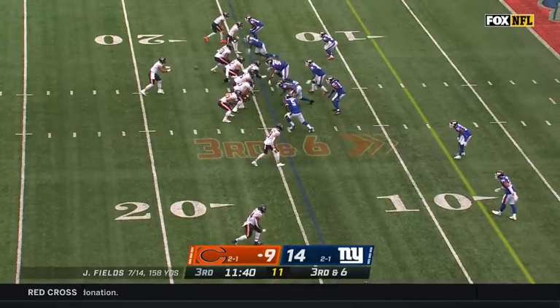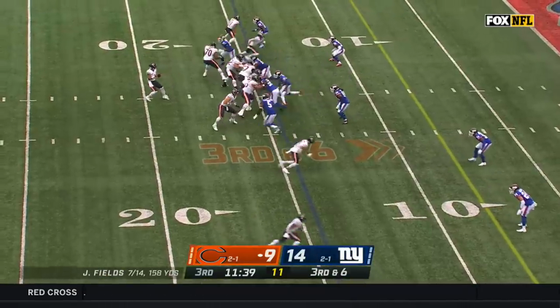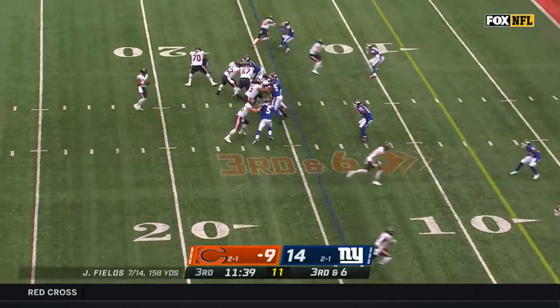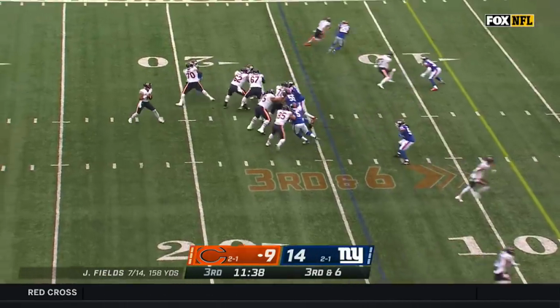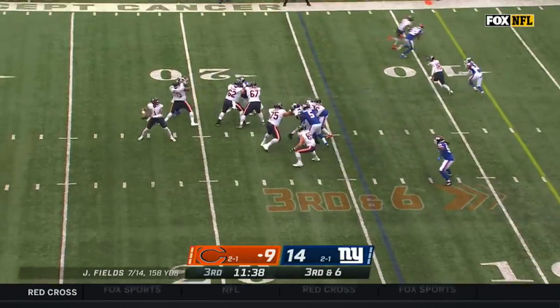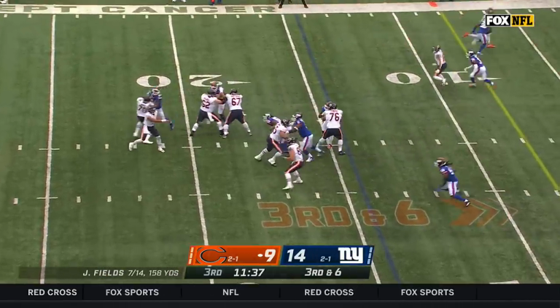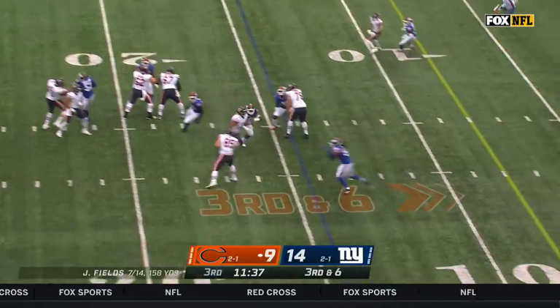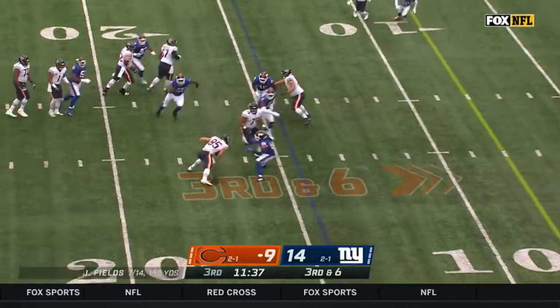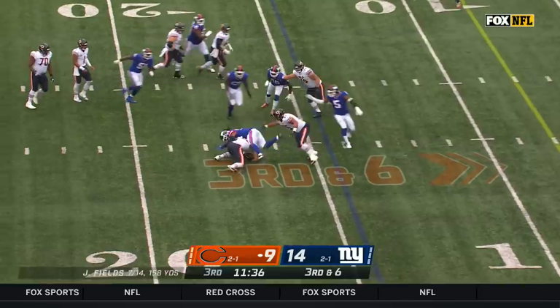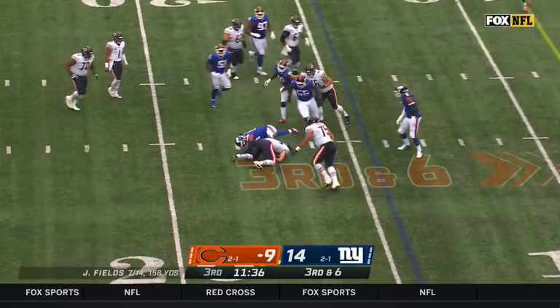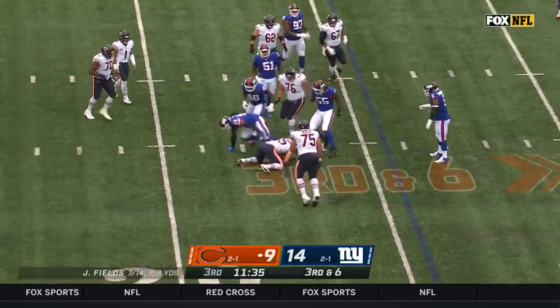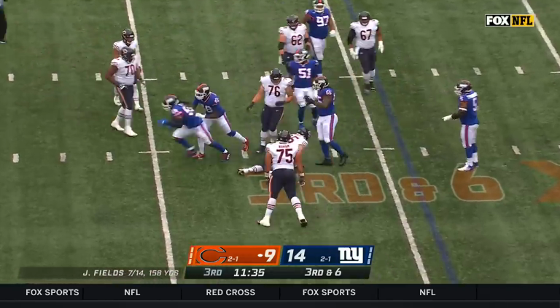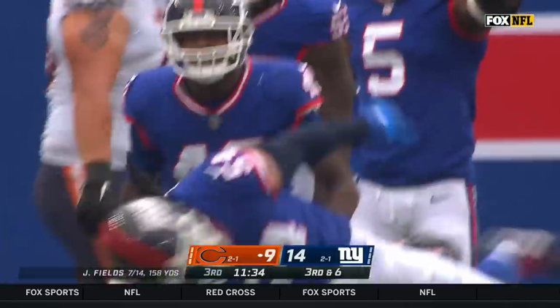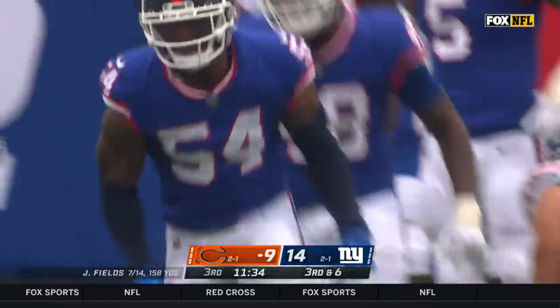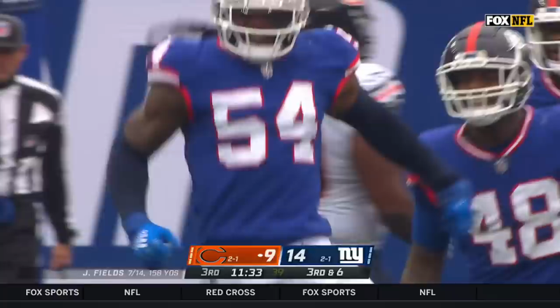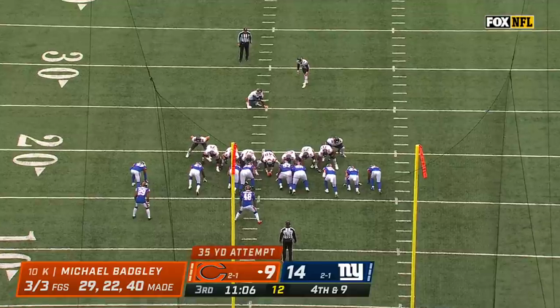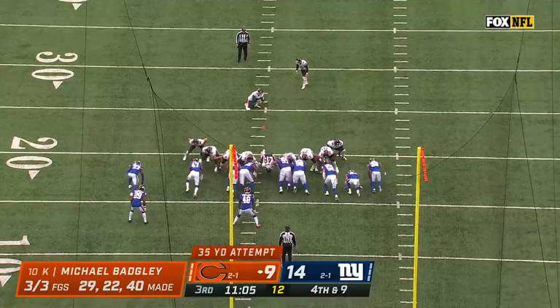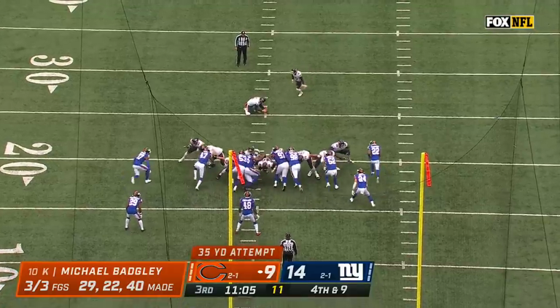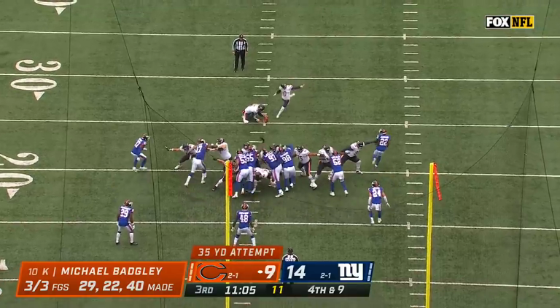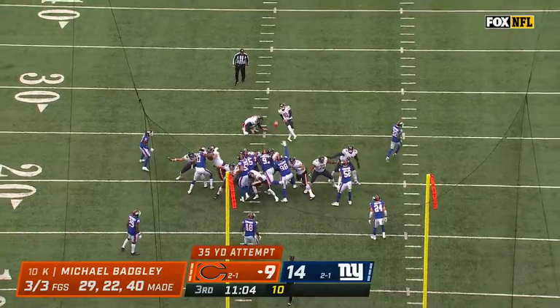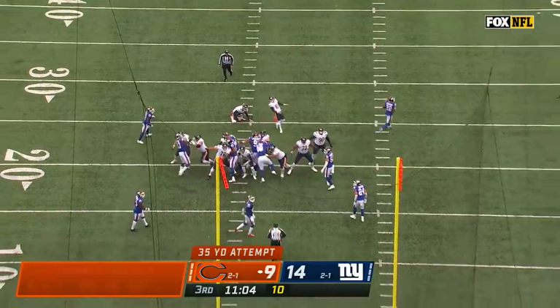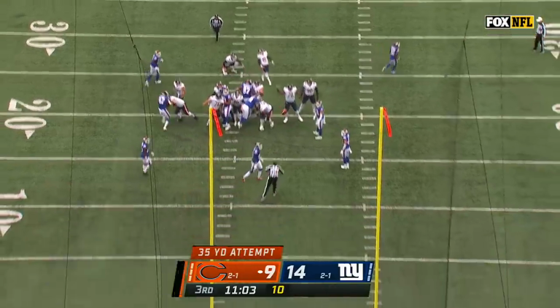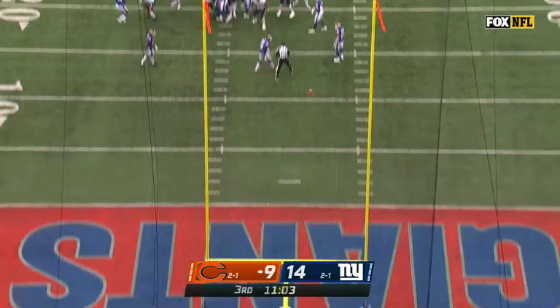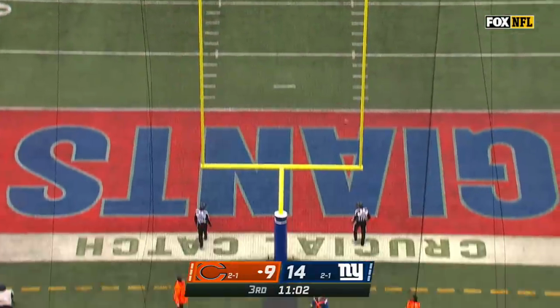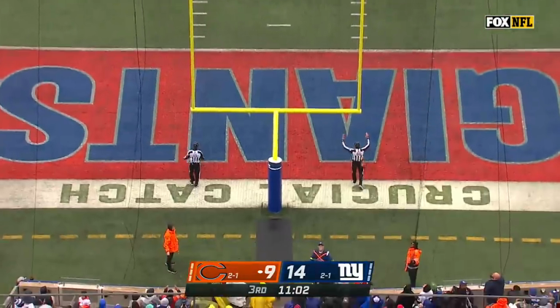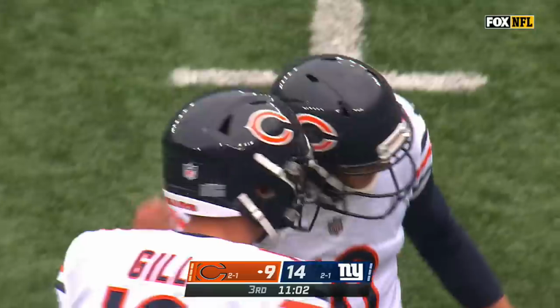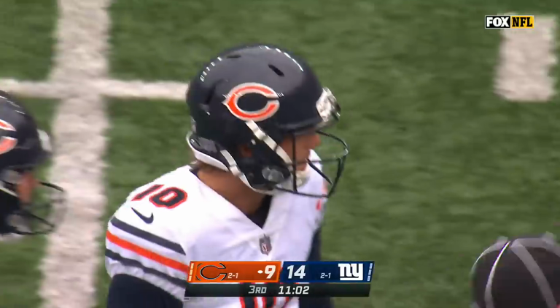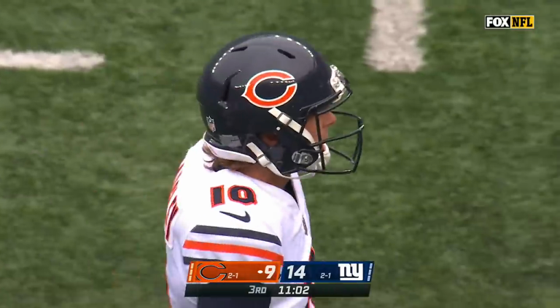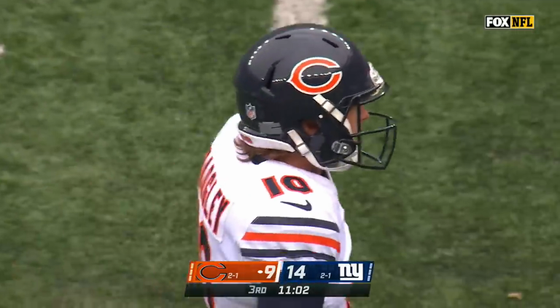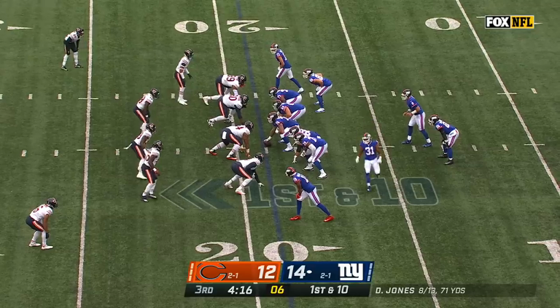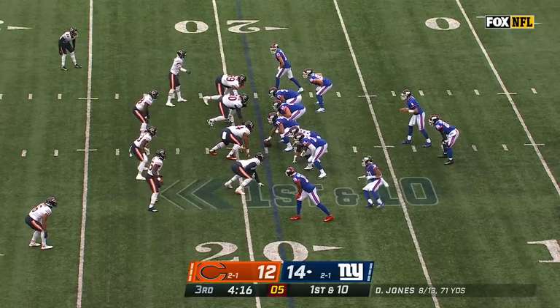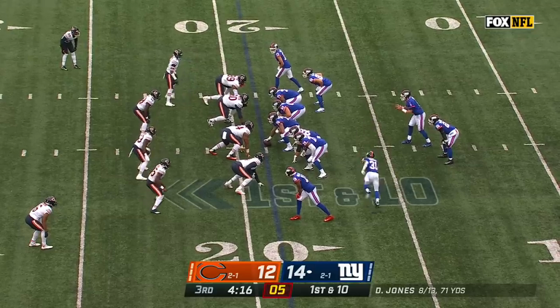Third and six — here comes heat, it's picked up. Fields dumps it off but nowhere to go for Cole Kmet. The Bears tried out a few kickers this weekend, and Michael Badgley has gone four for four, just out of necessity.